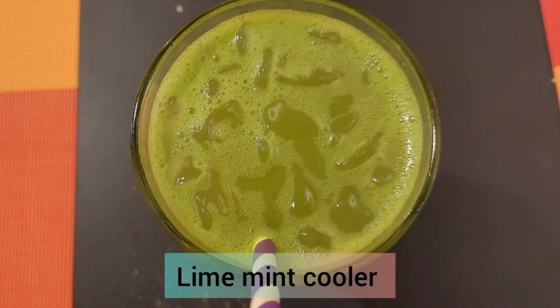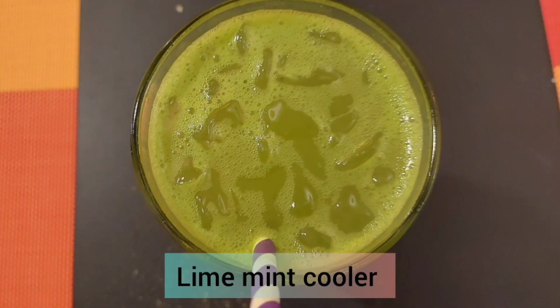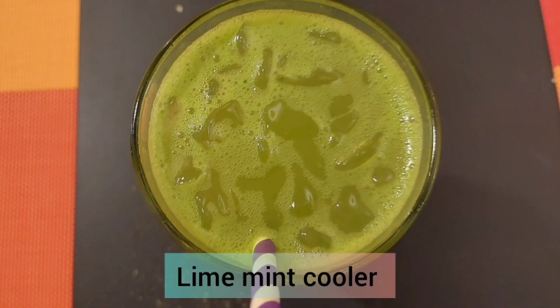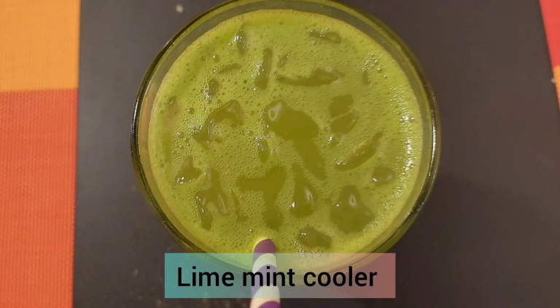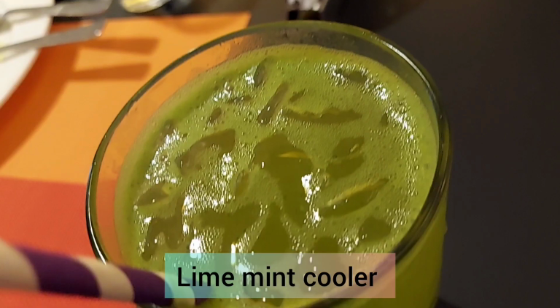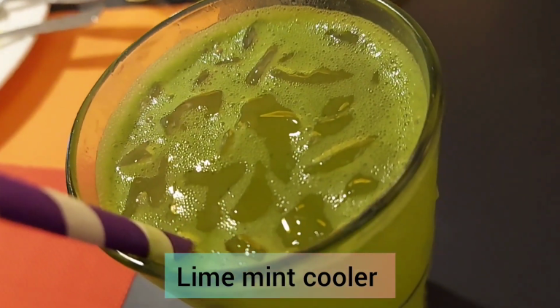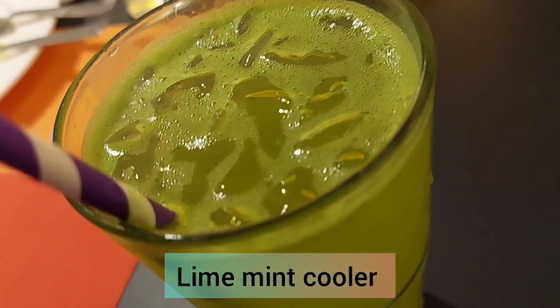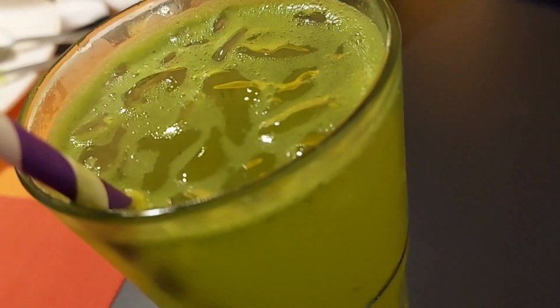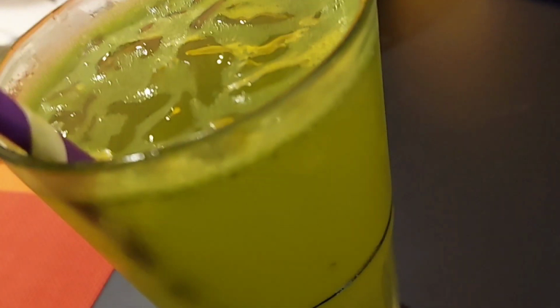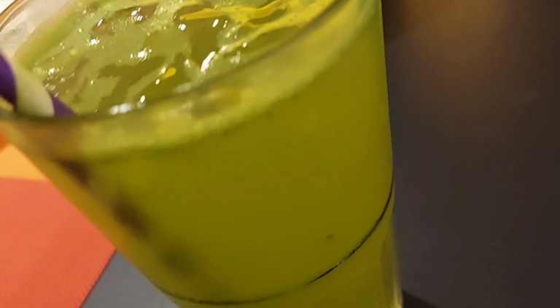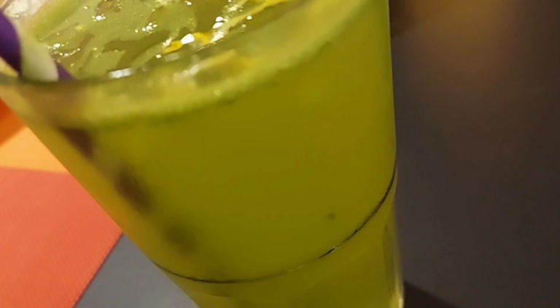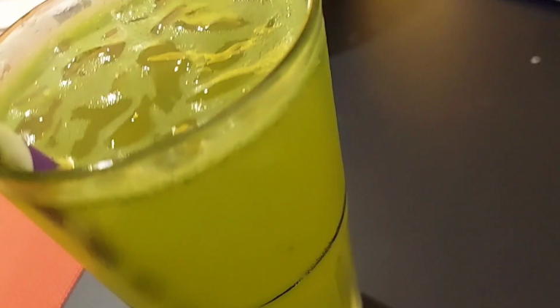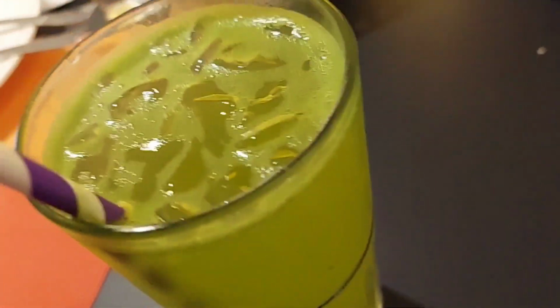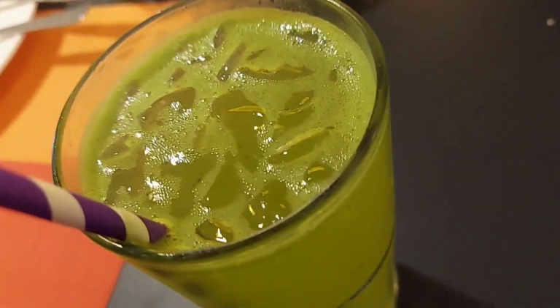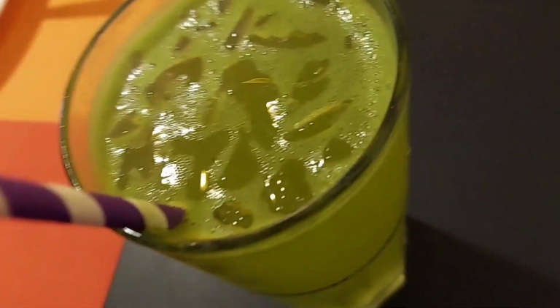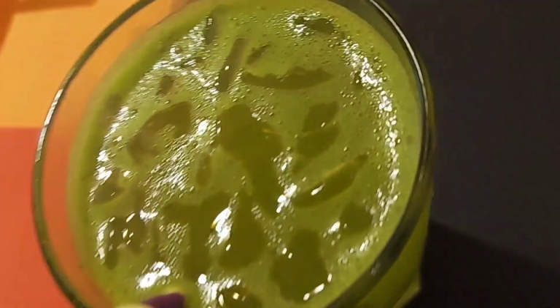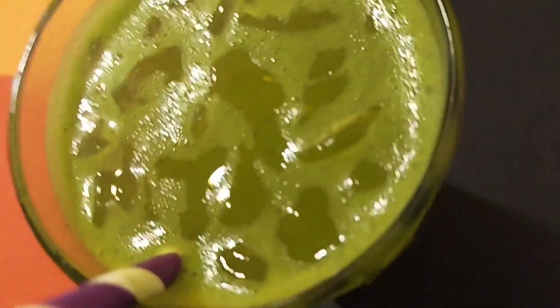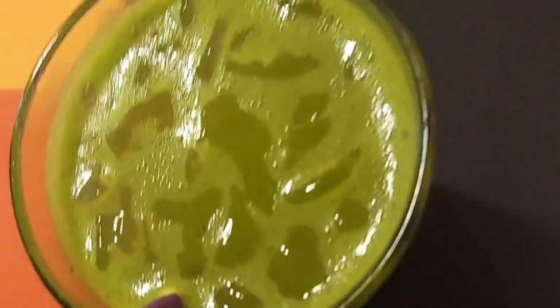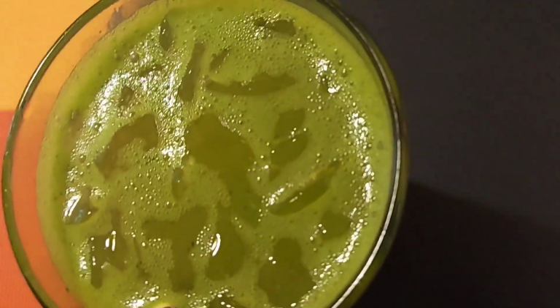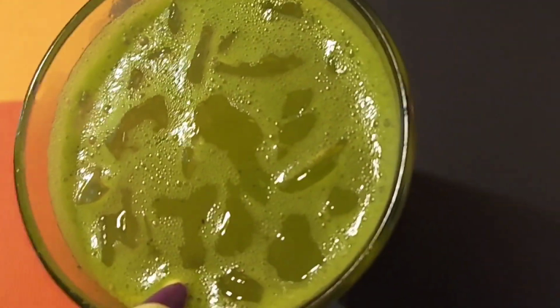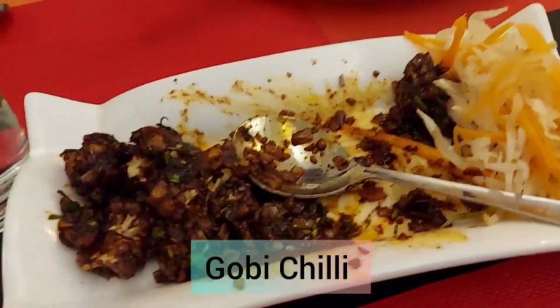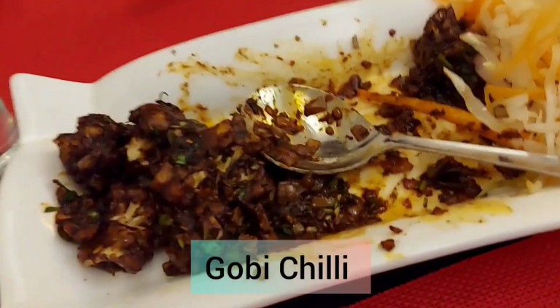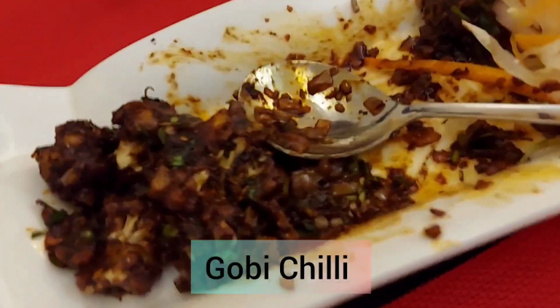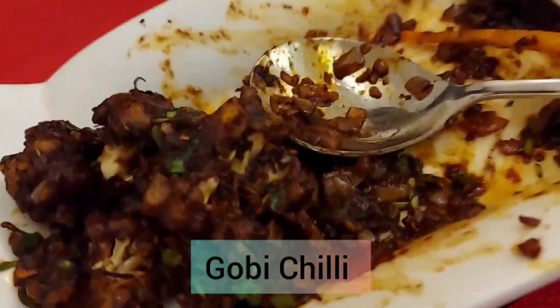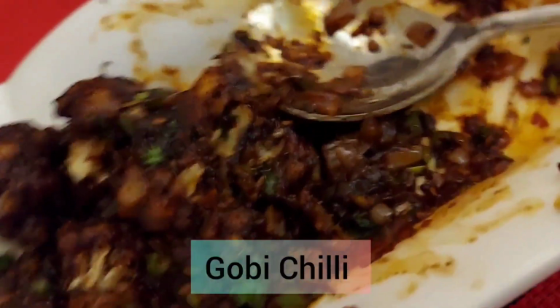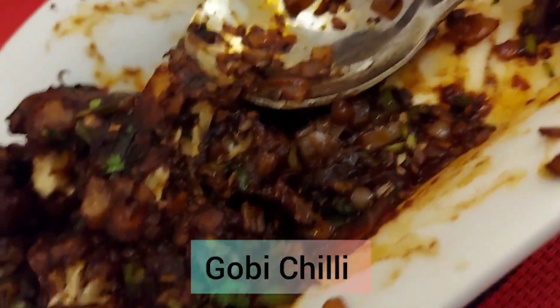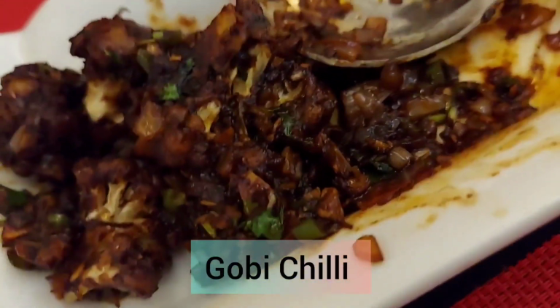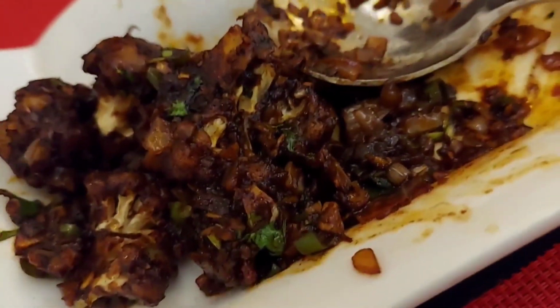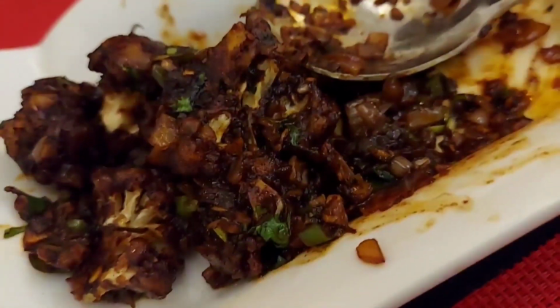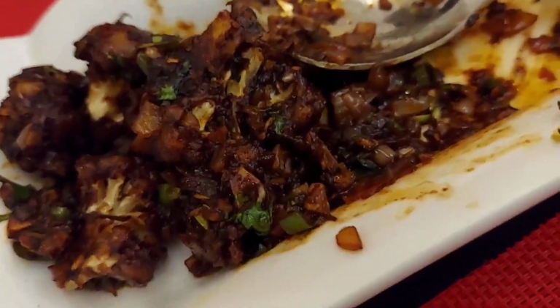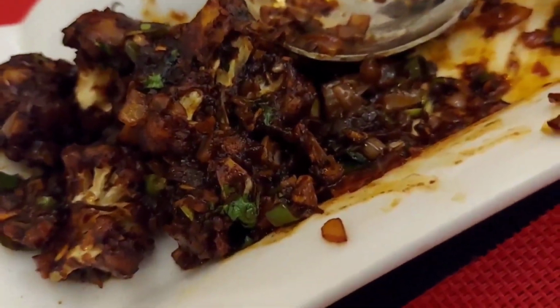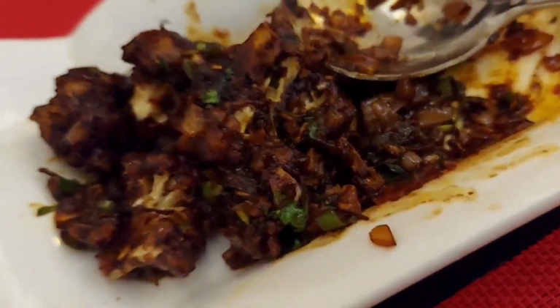We then gave a try to the Lime Mint Cooler. I must say it was not that delicious — I would not recommend you all to get that. We also ordered the Gobi Chili for our vegetarian friend, and she did like that as well.